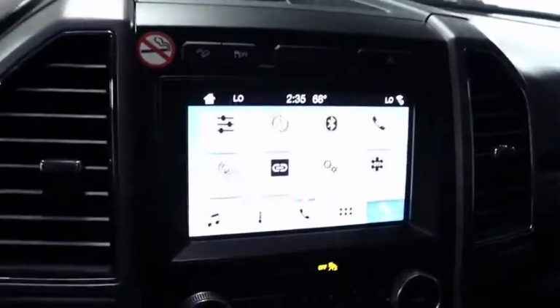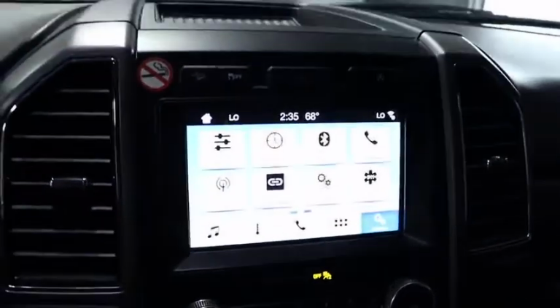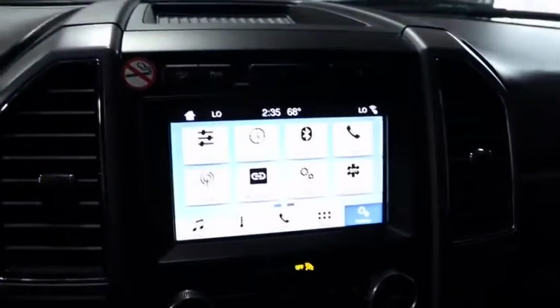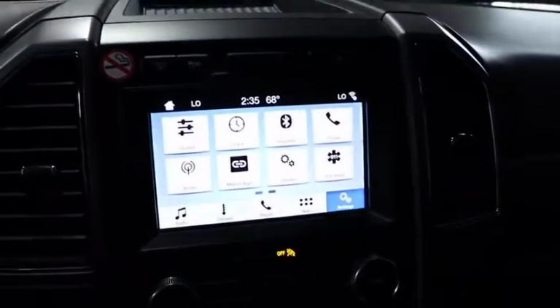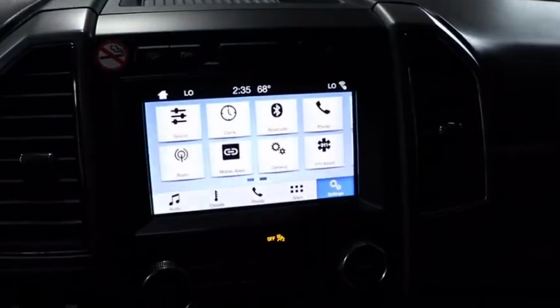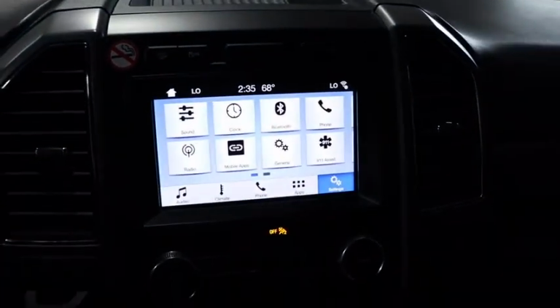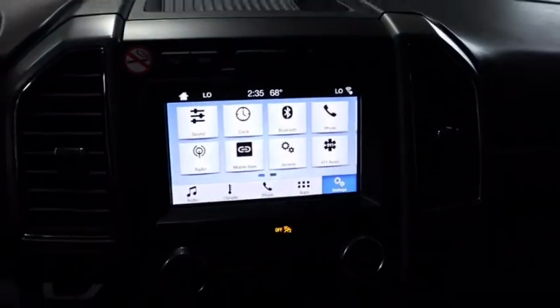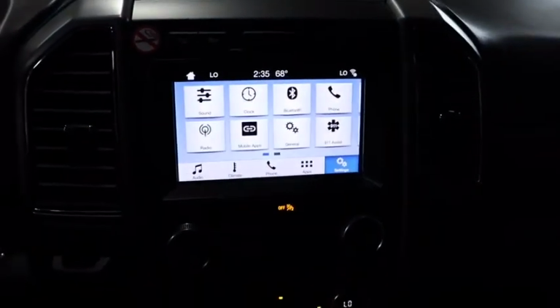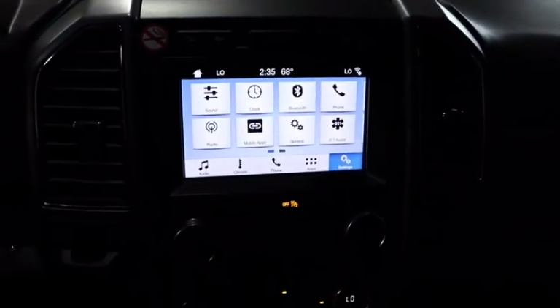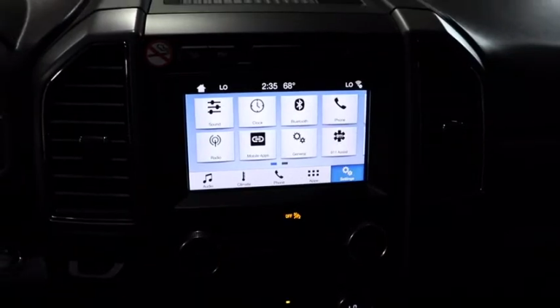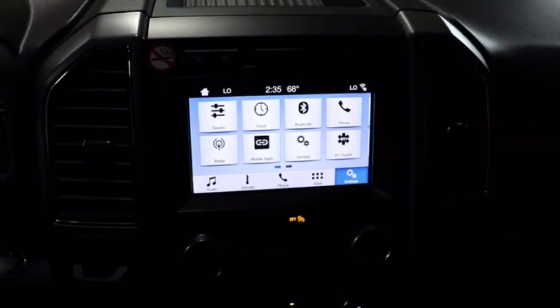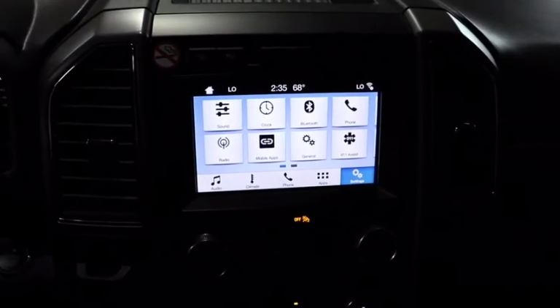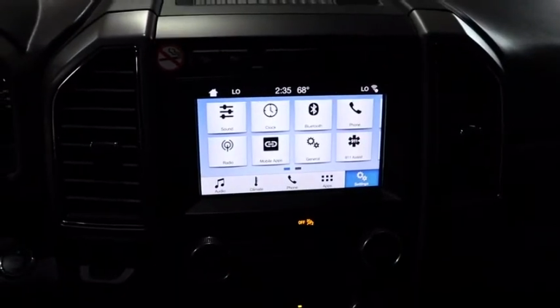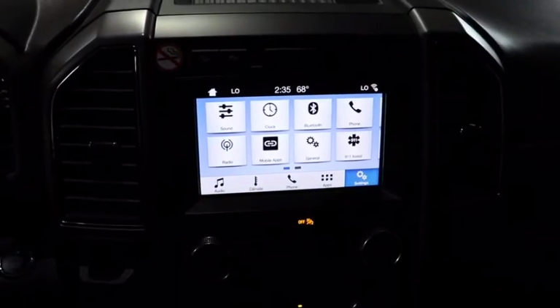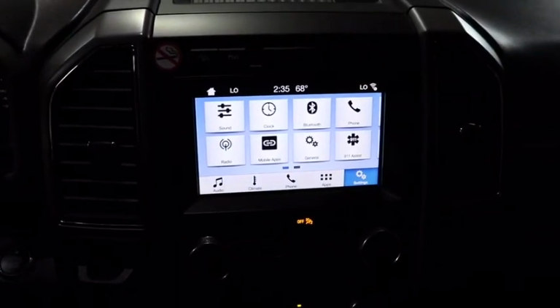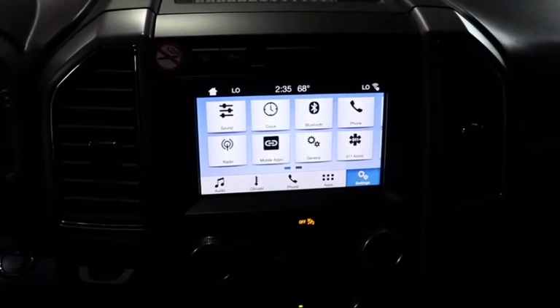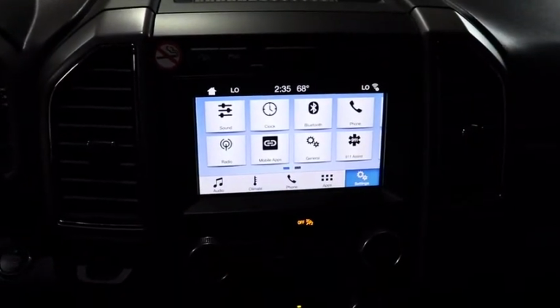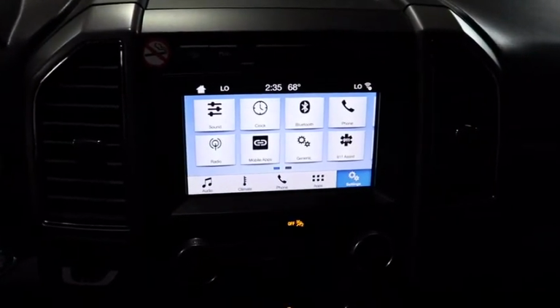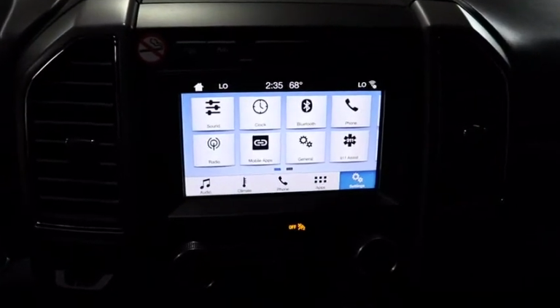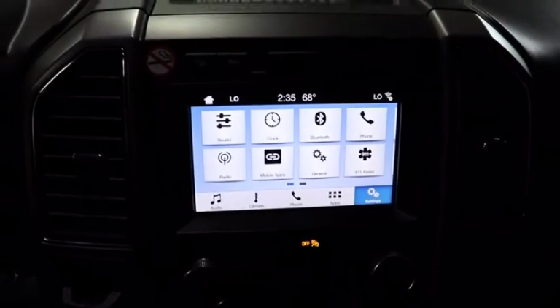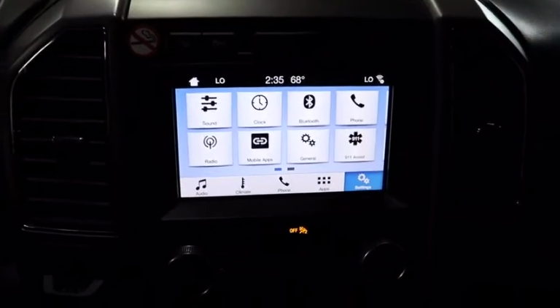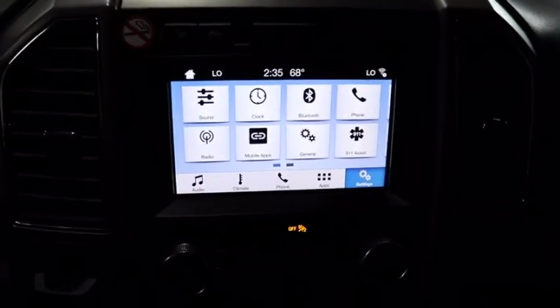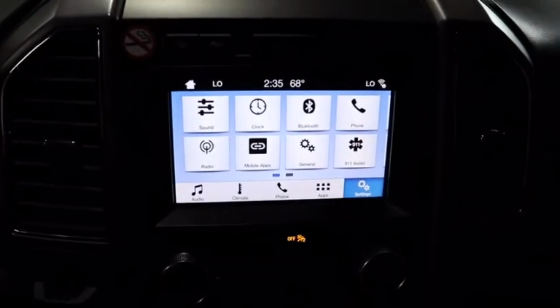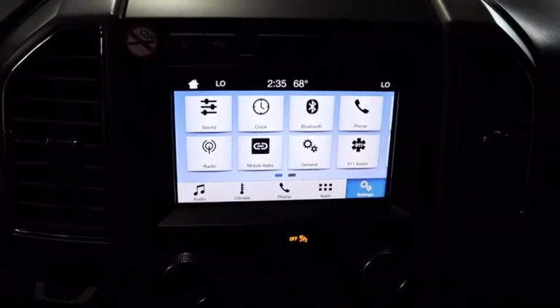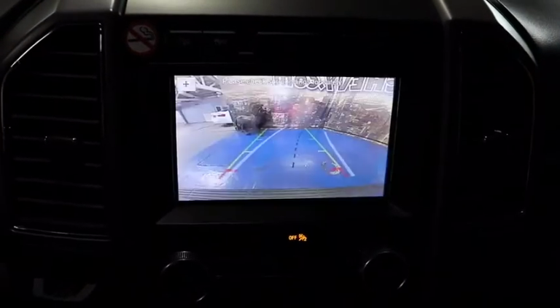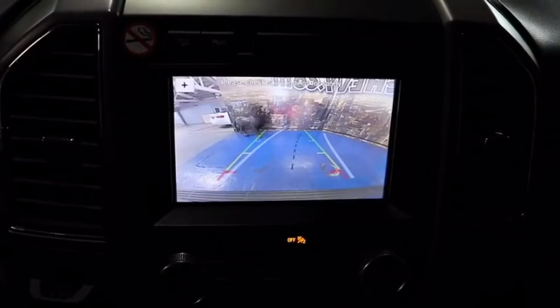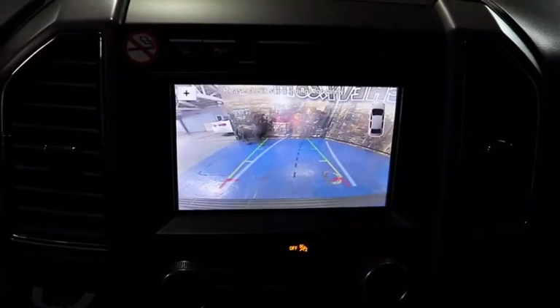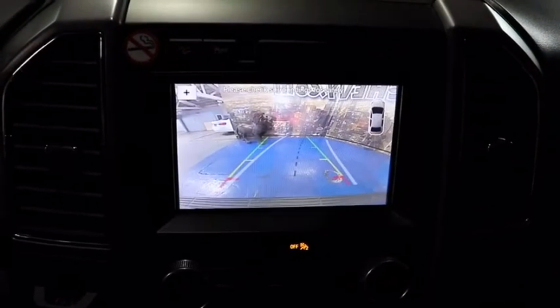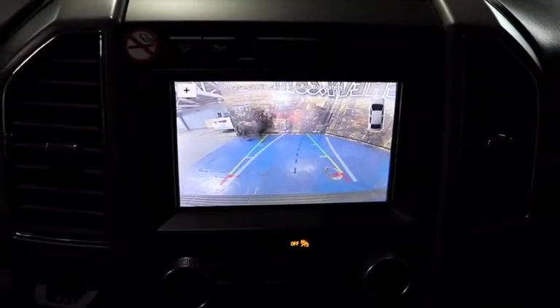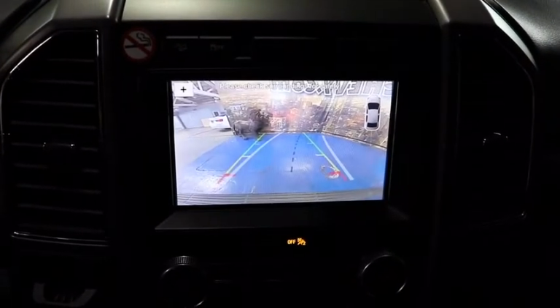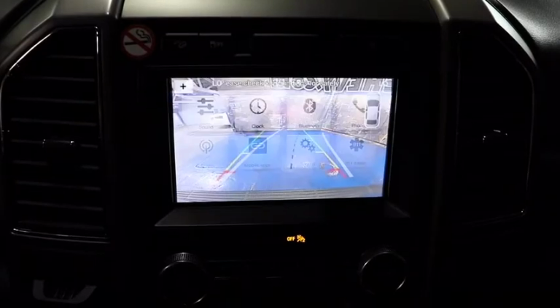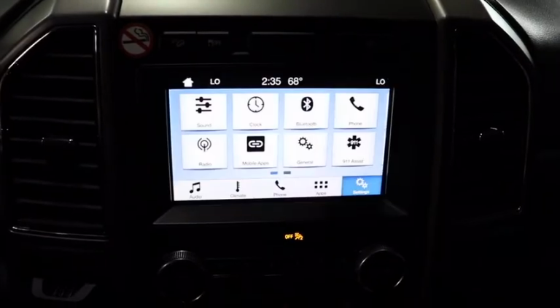Rear window defroster, security system, brake assist, panic alarm, overhead console, Sirius satellite radio, tachometer.